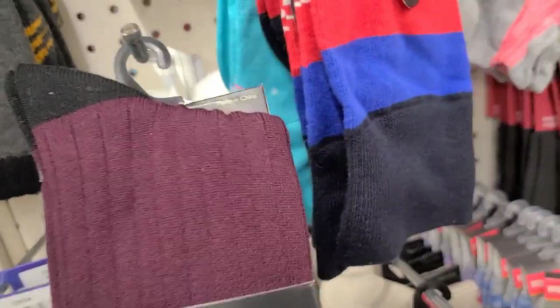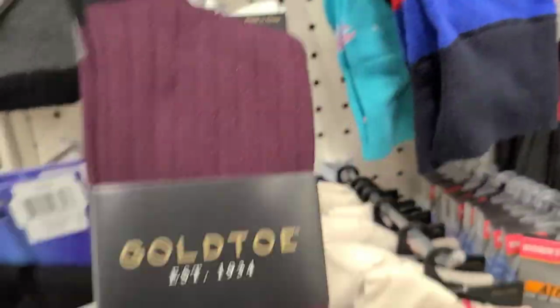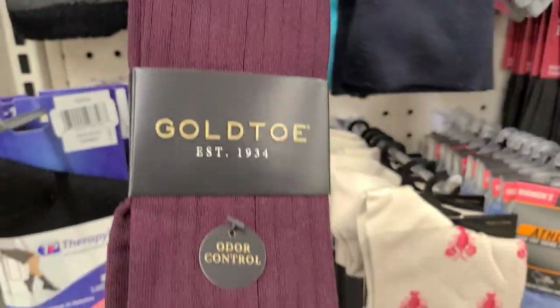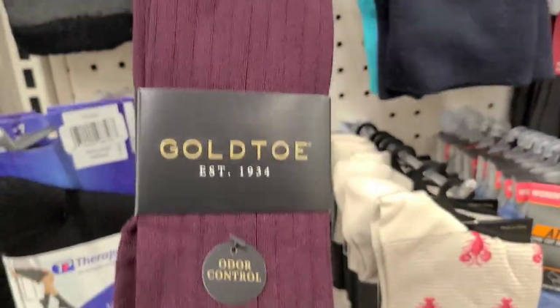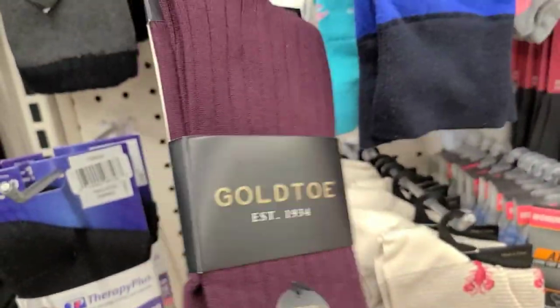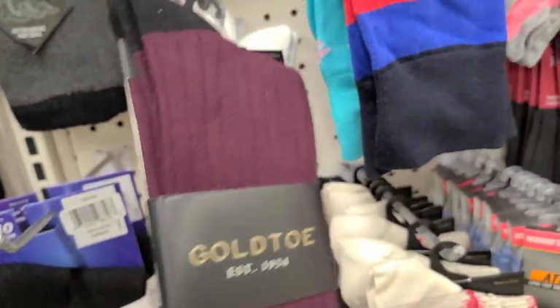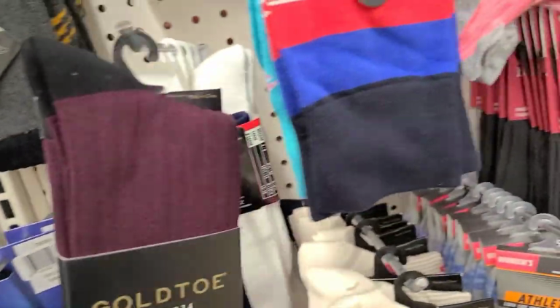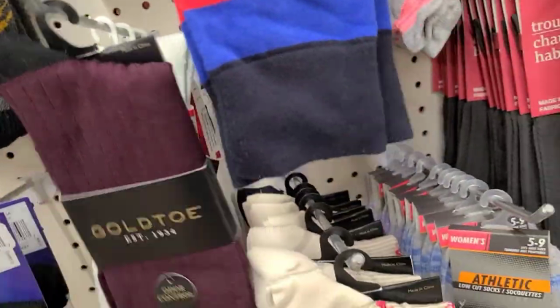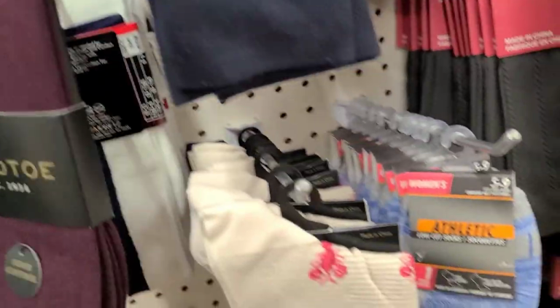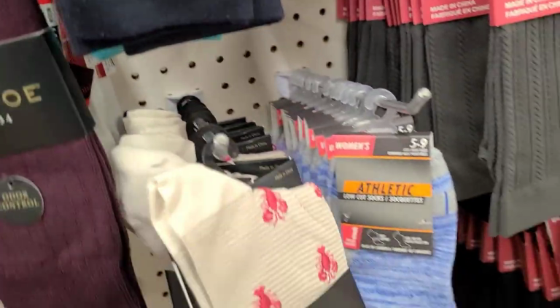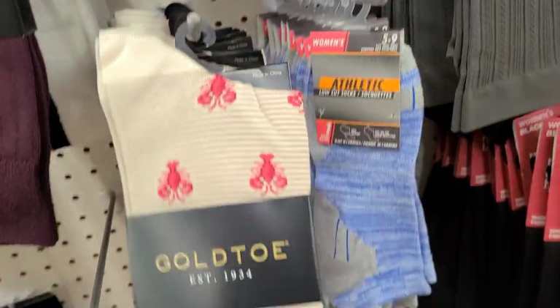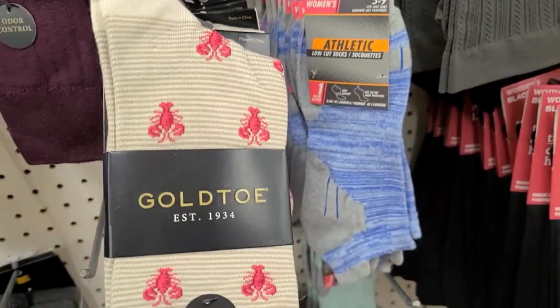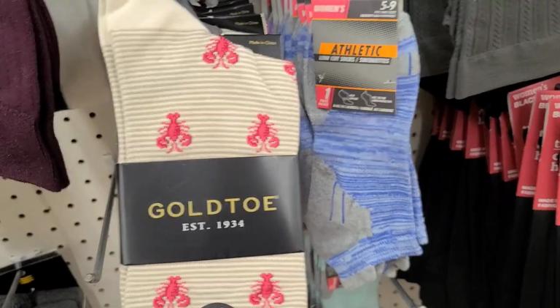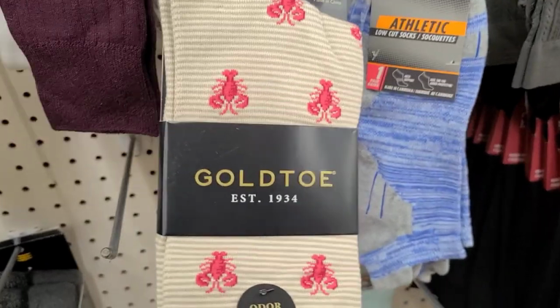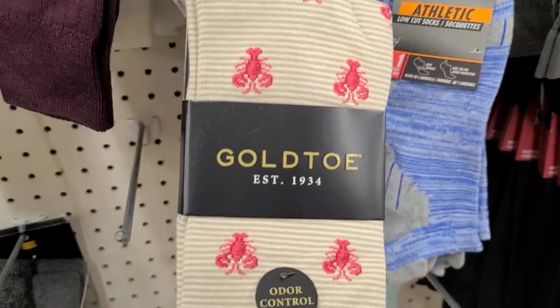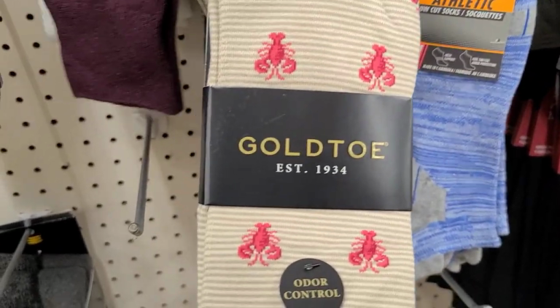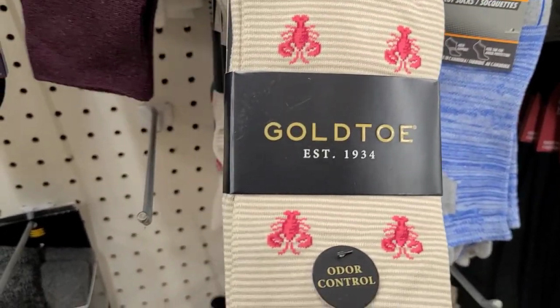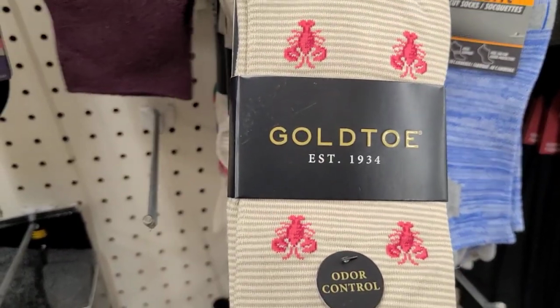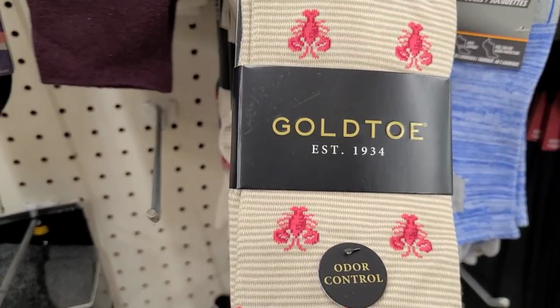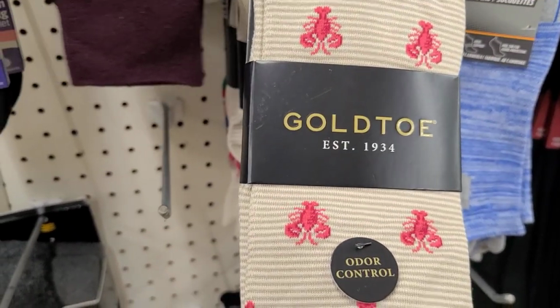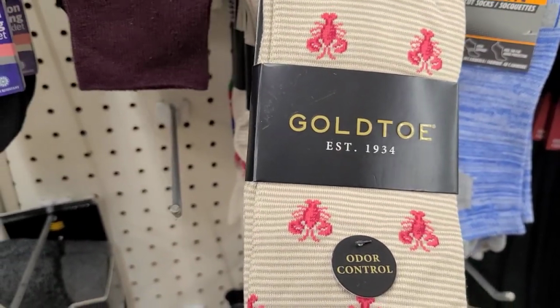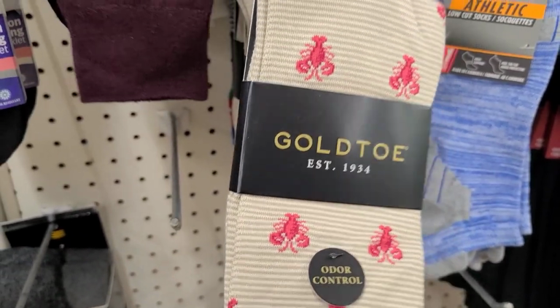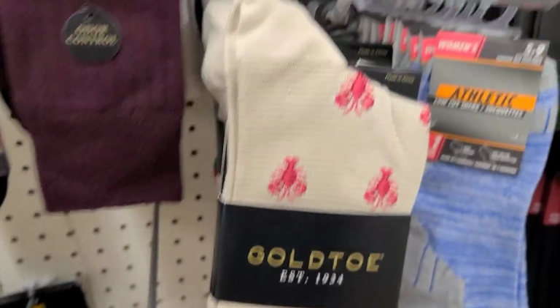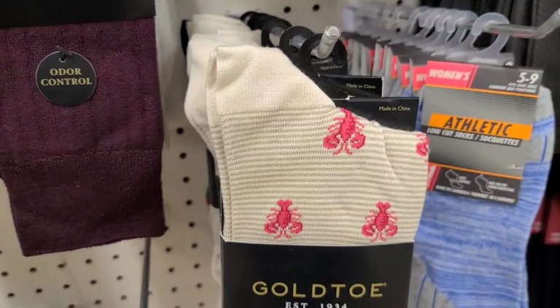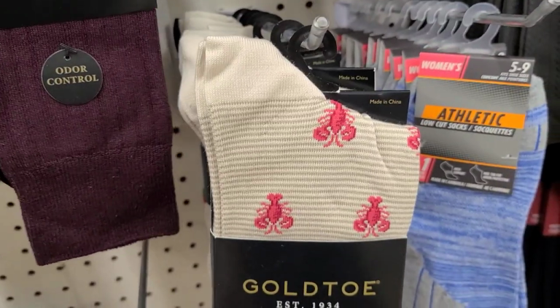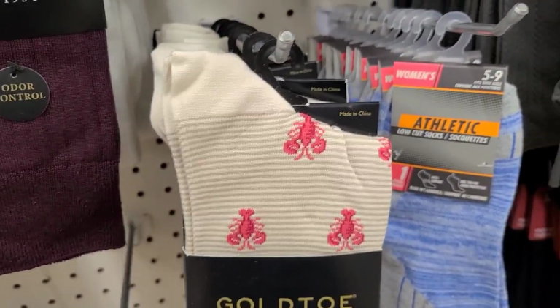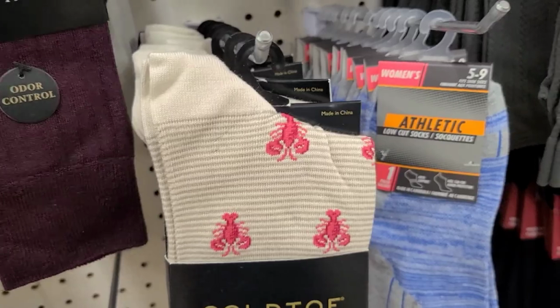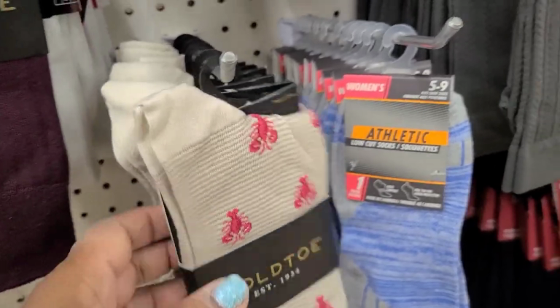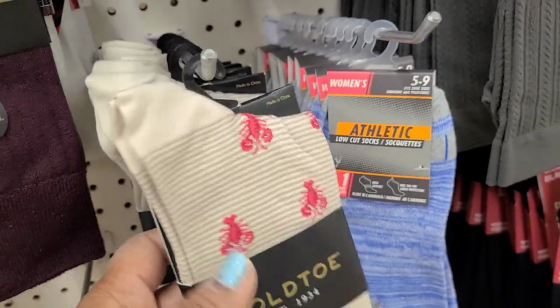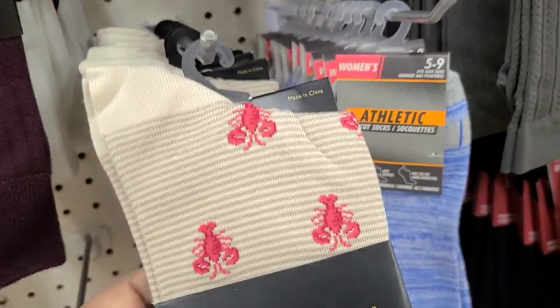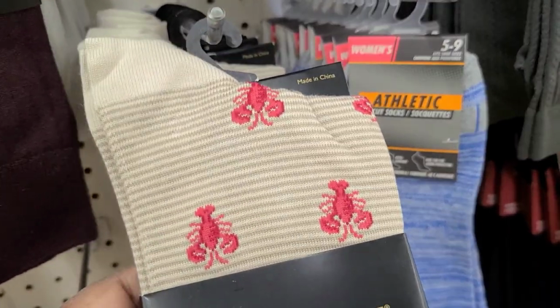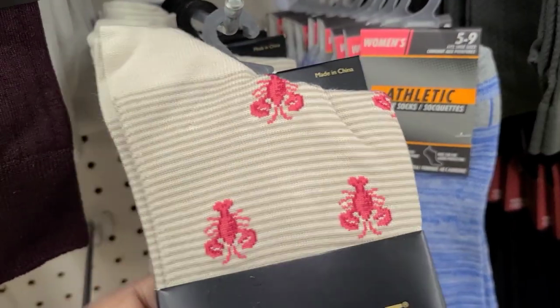Beautiful, beautiful! Then they got these here — with what is that? Oh man, does that look like a lobster? Yep!